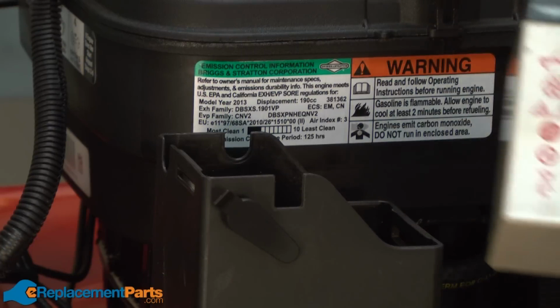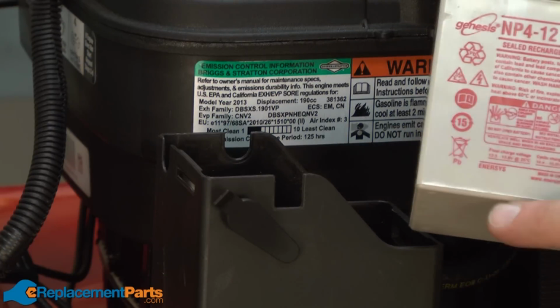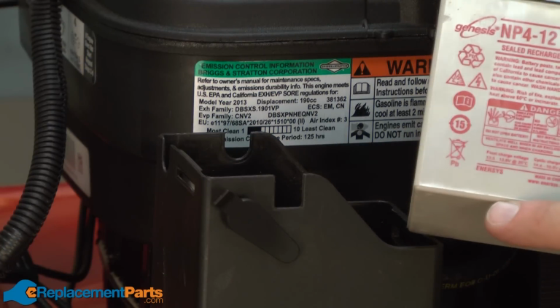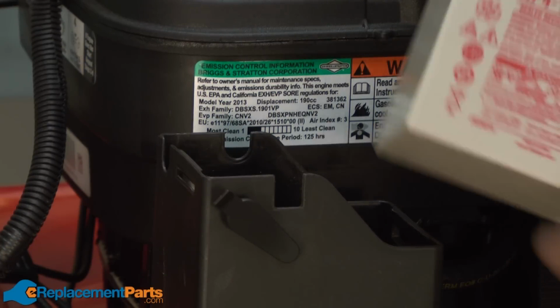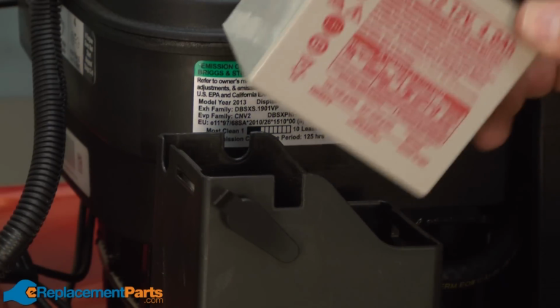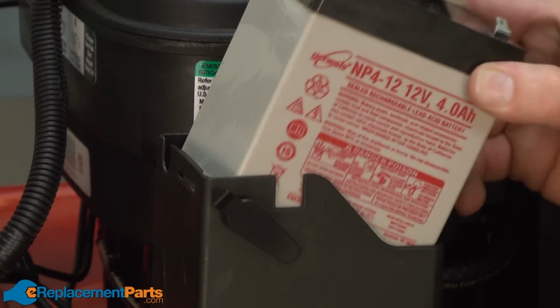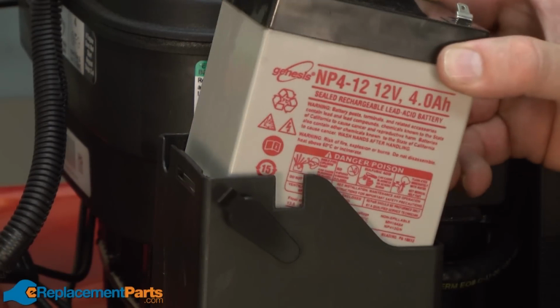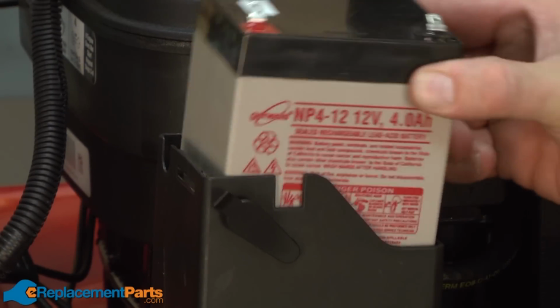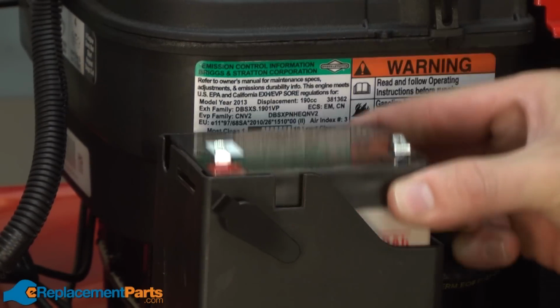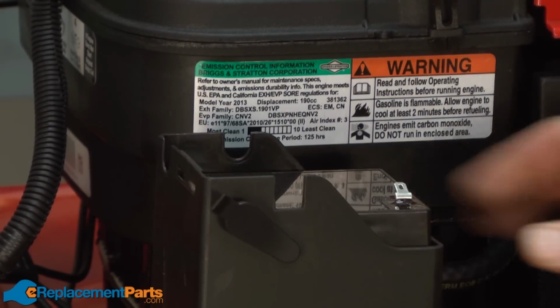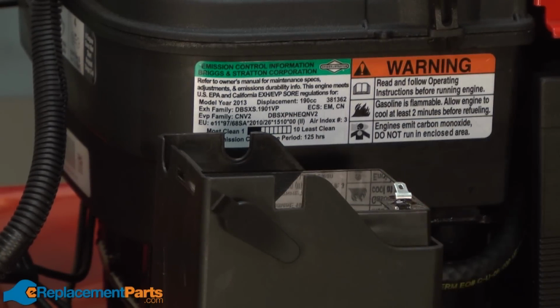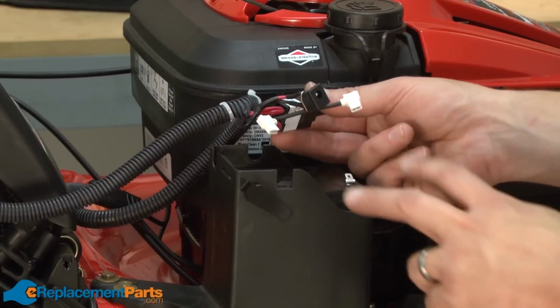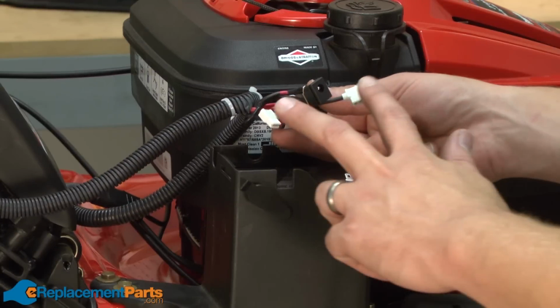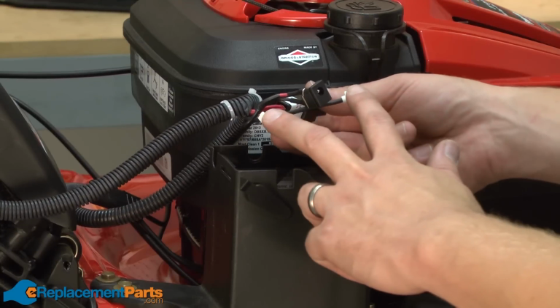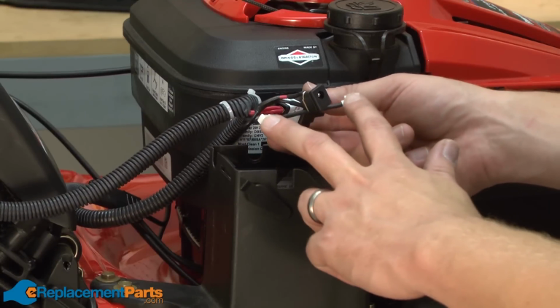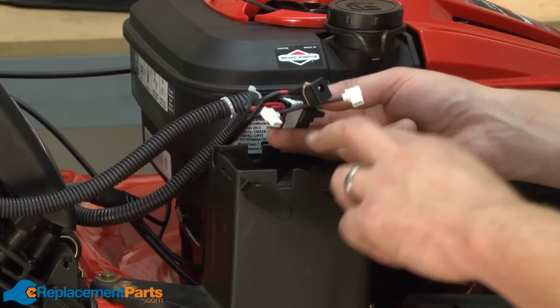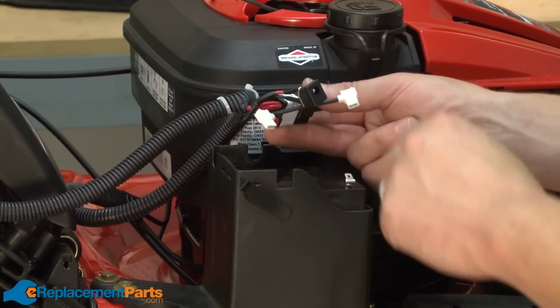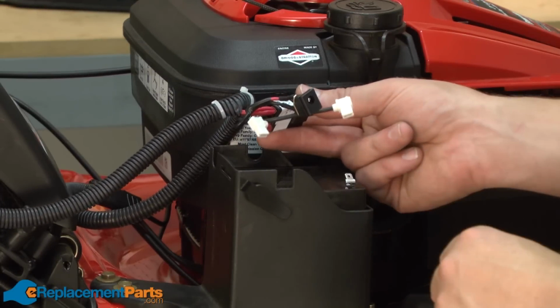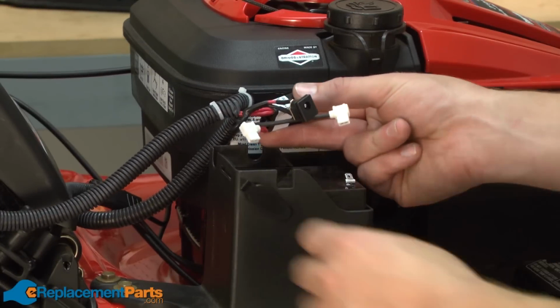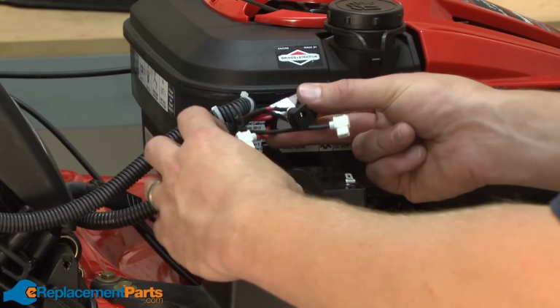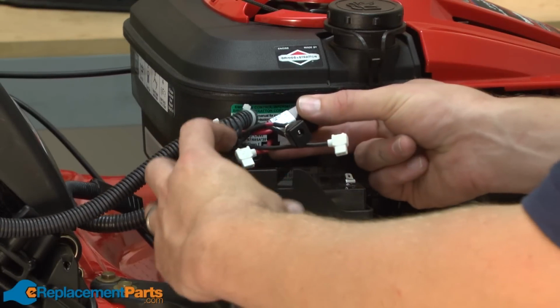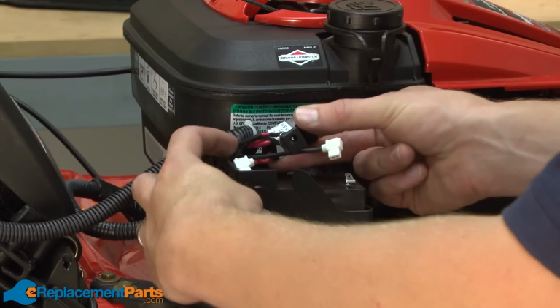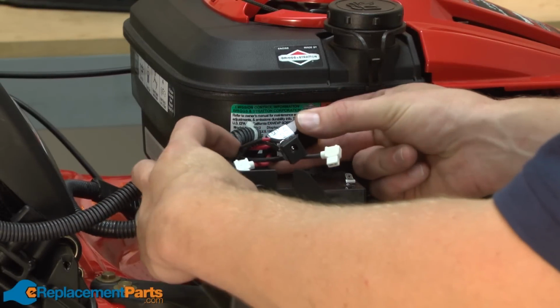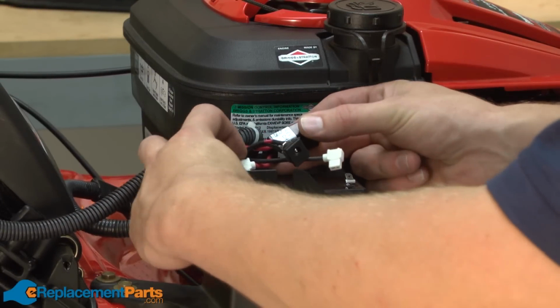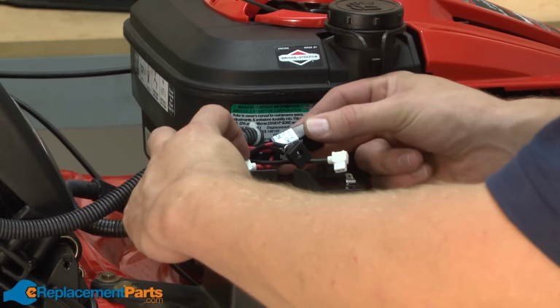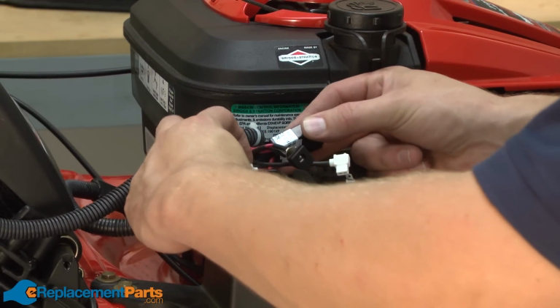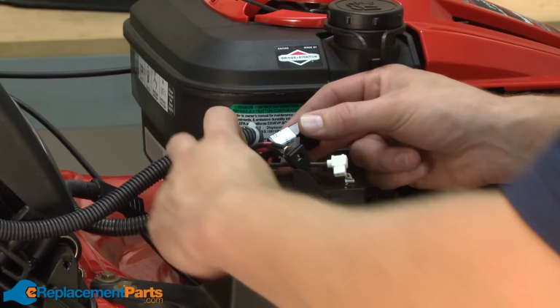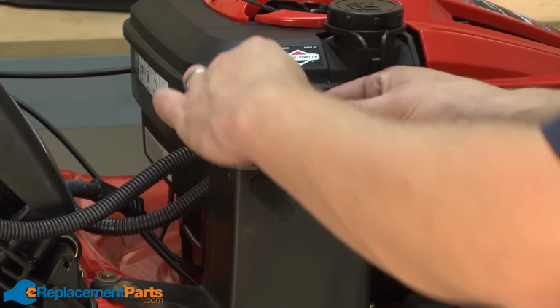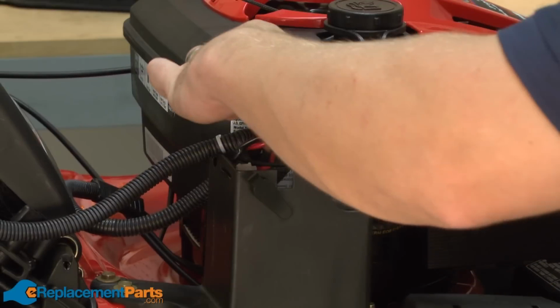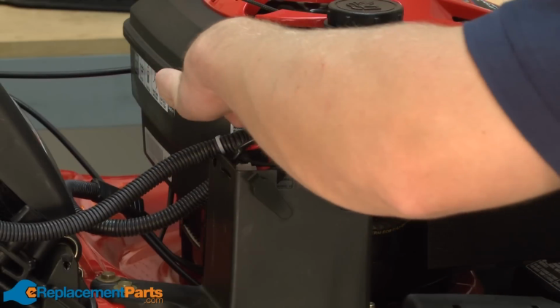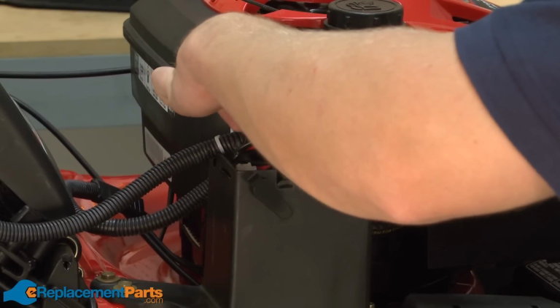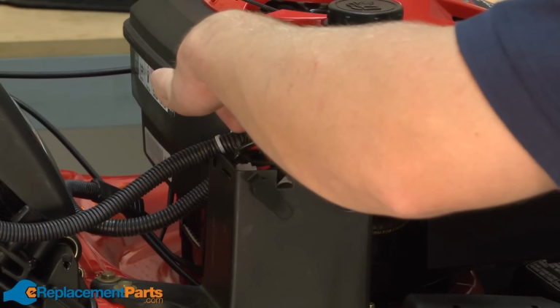Now I'll just slide the new battery back into the battery compartment. I'll reinstall the wire connections to the battery terminals, this time starting with the positive wire and then the negative.